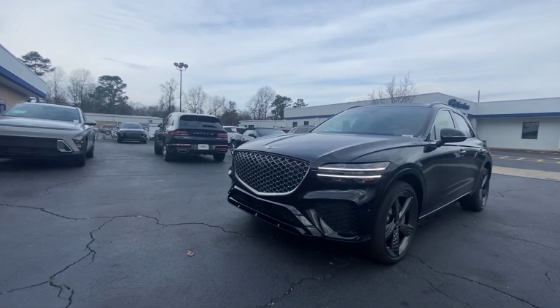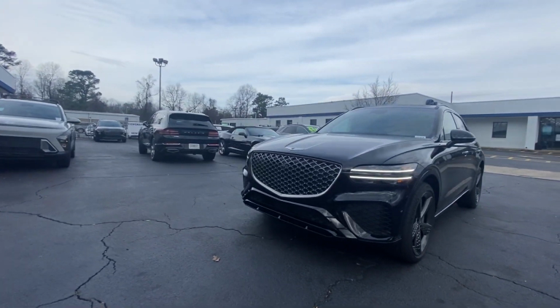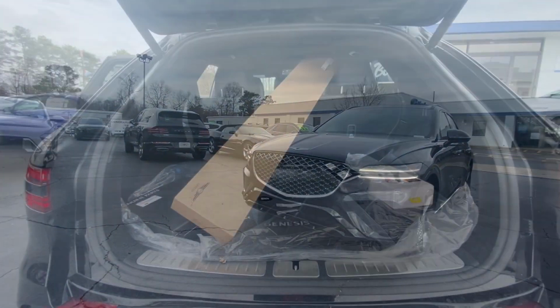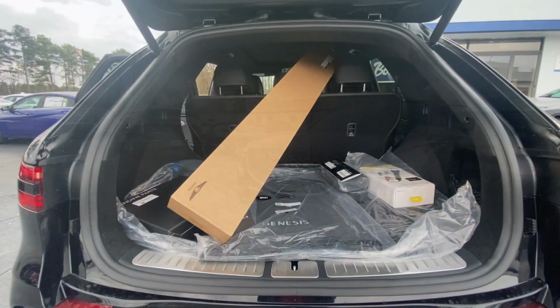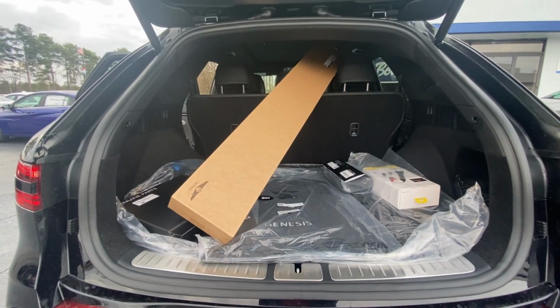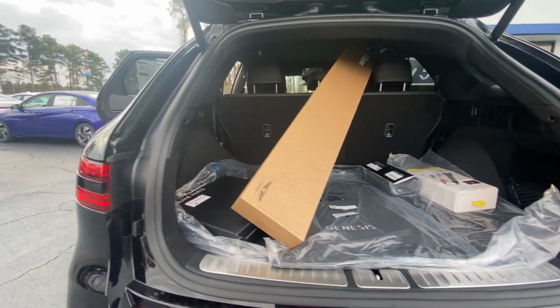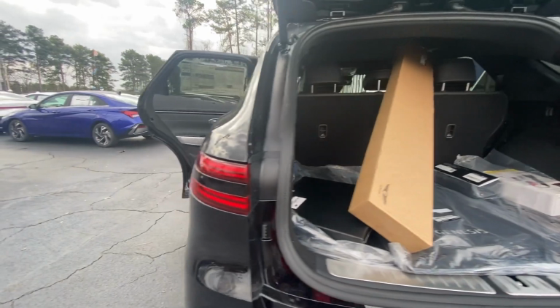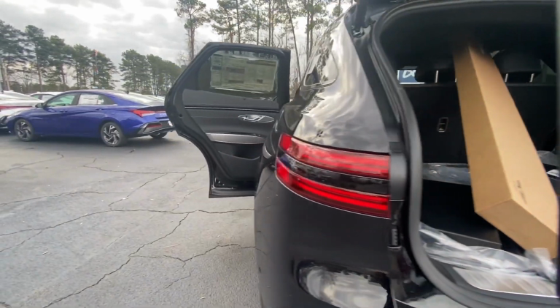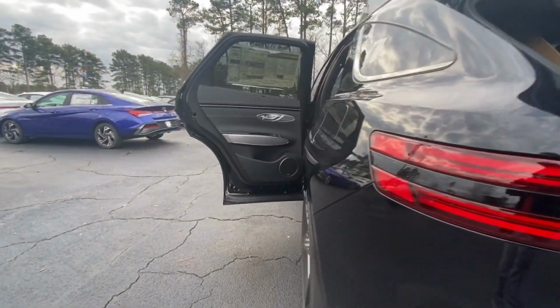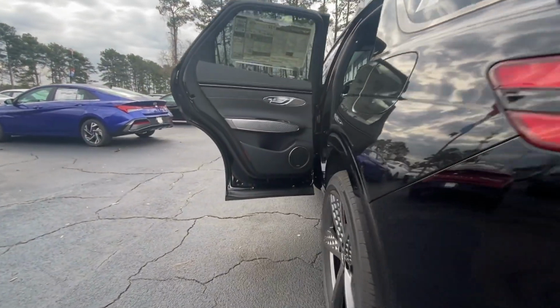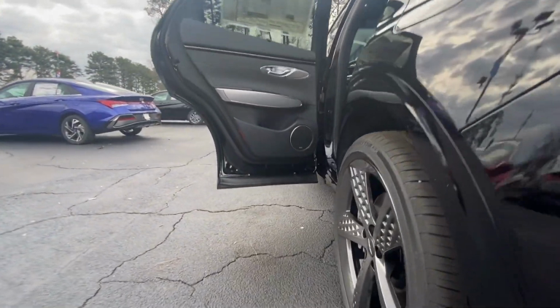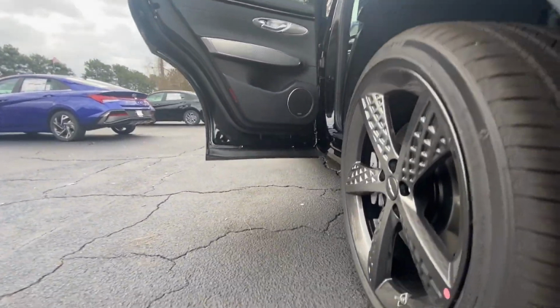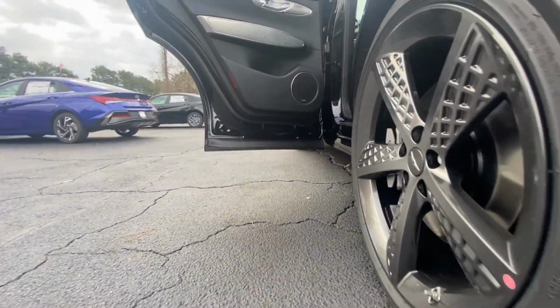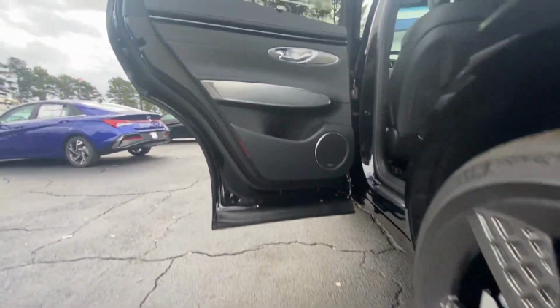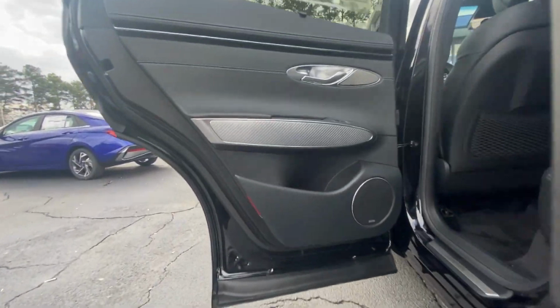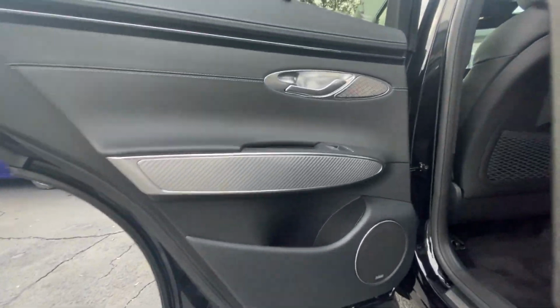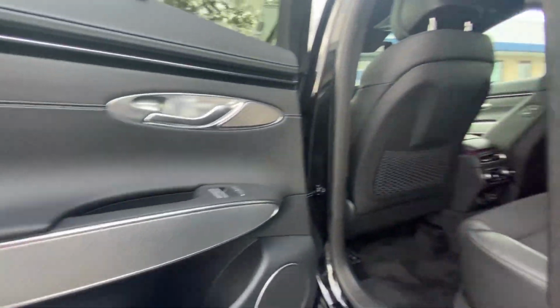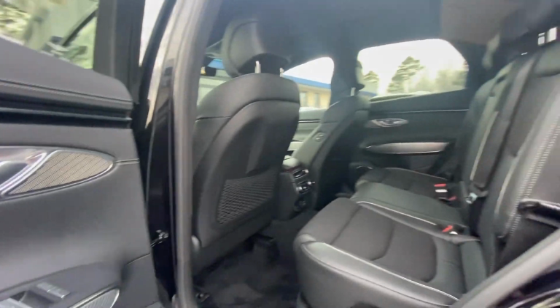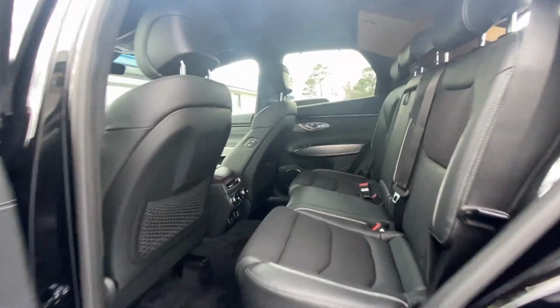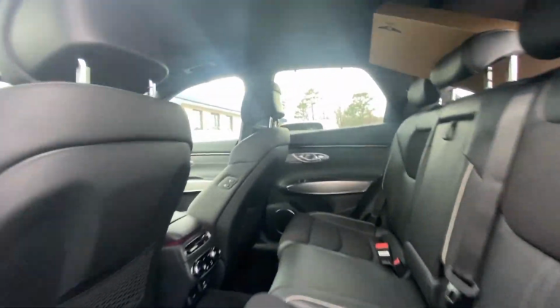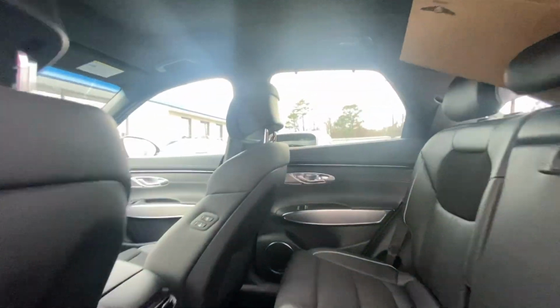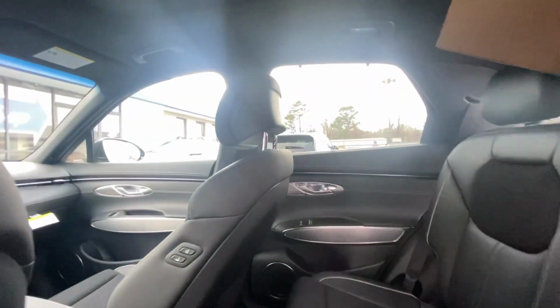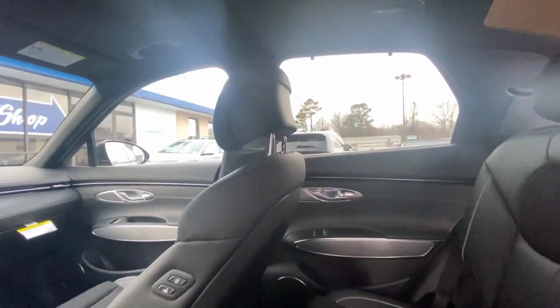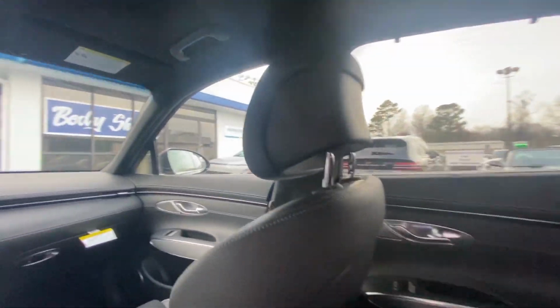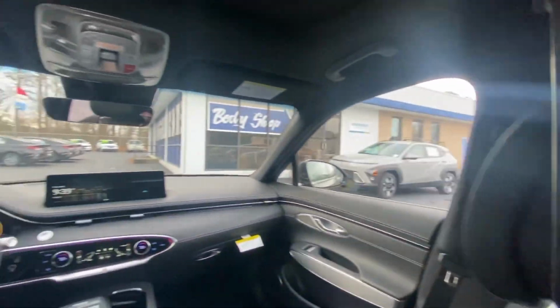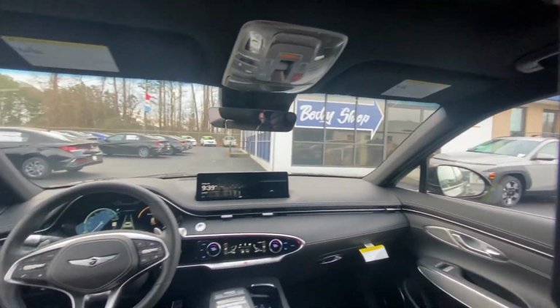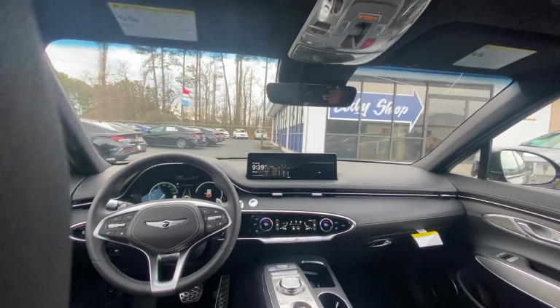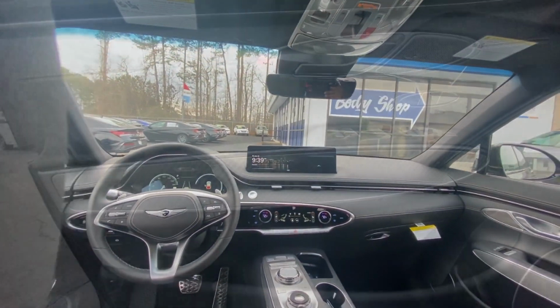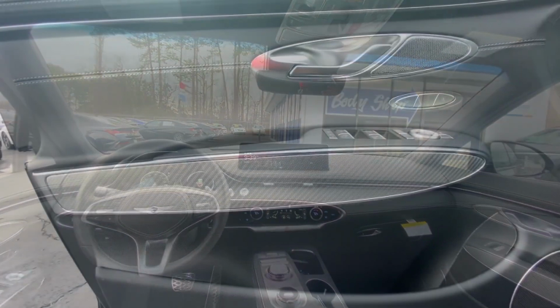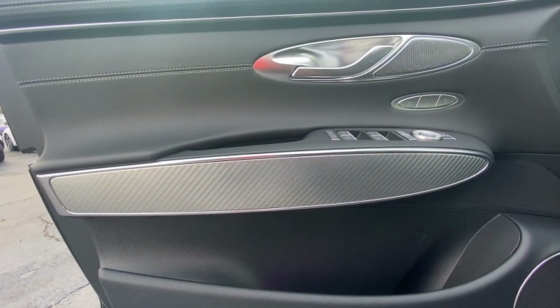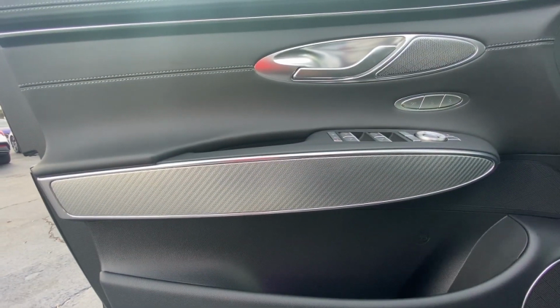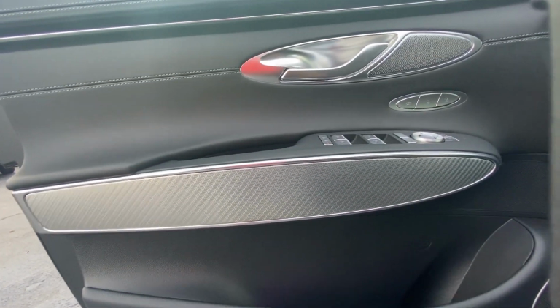Heated and/or cooled front seats, Apple CarPlay and/or Android Auto, navigation system, keyless entry, power liftgate, premium sound system, power passenger seat, heated mirrors, satellite radio, backup camera.